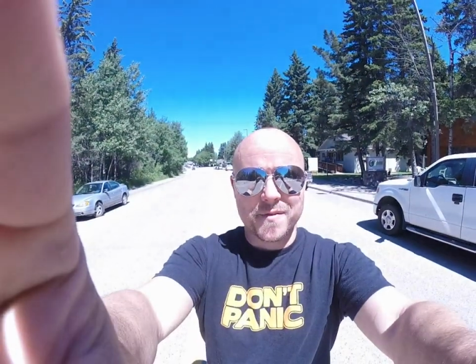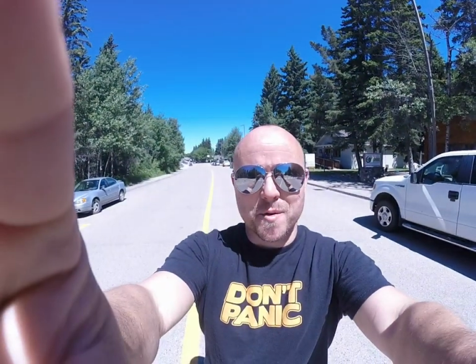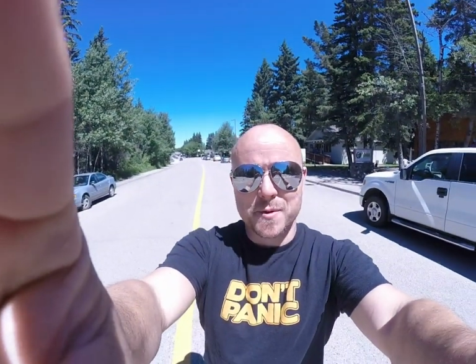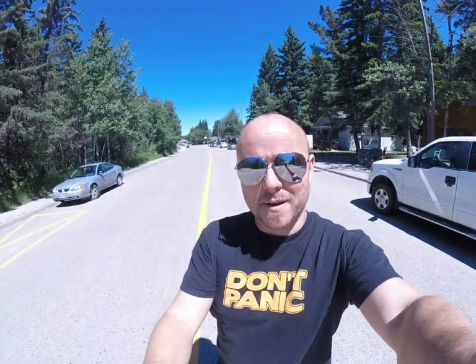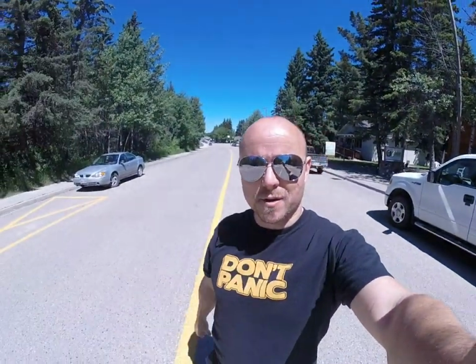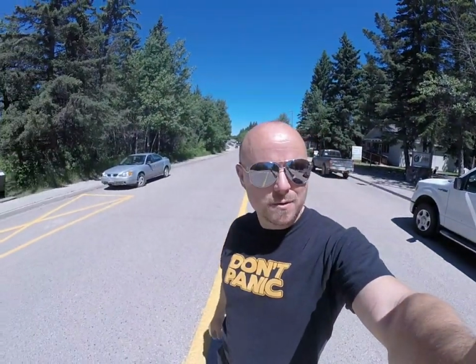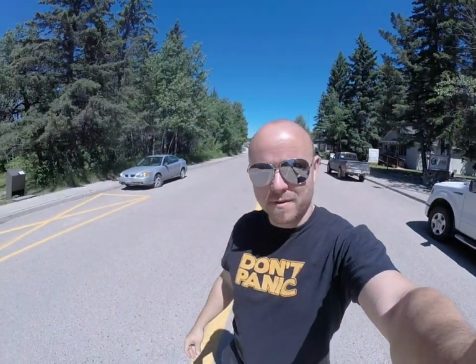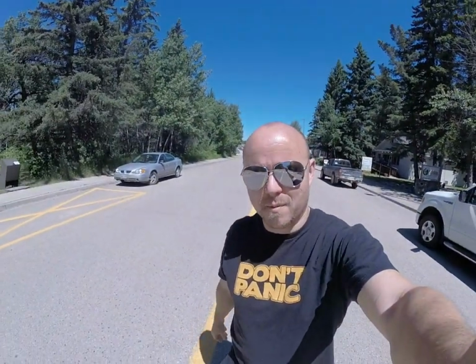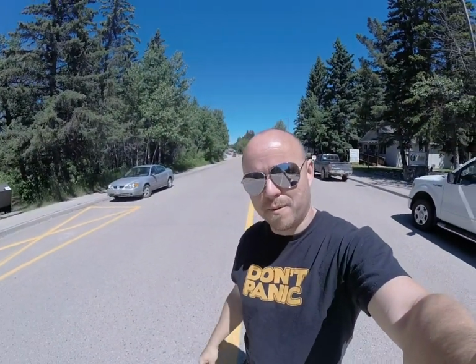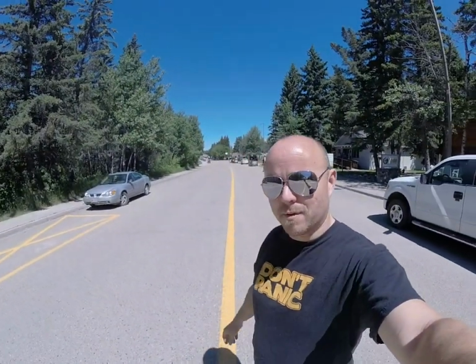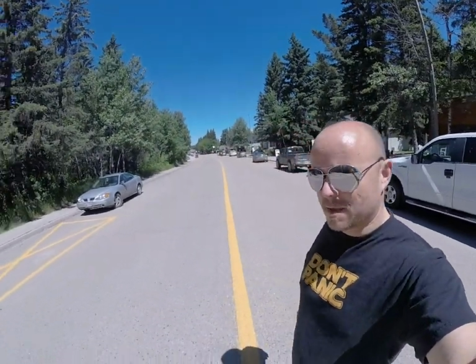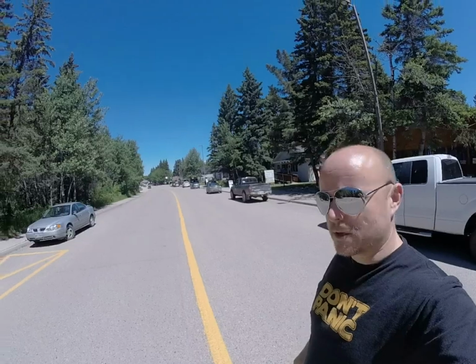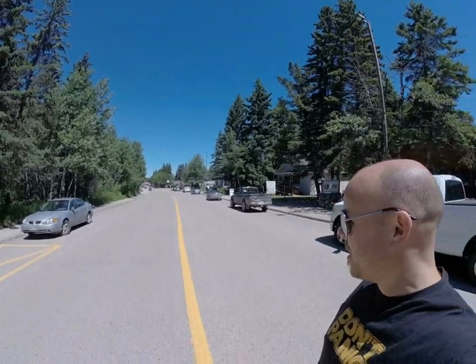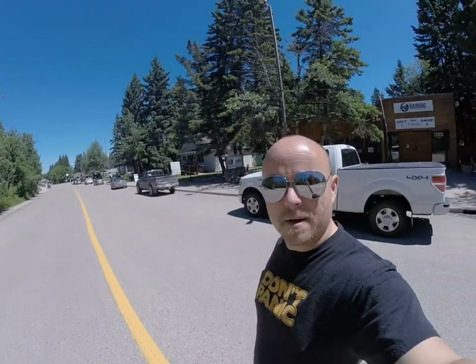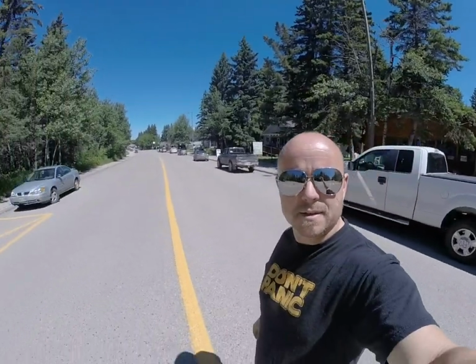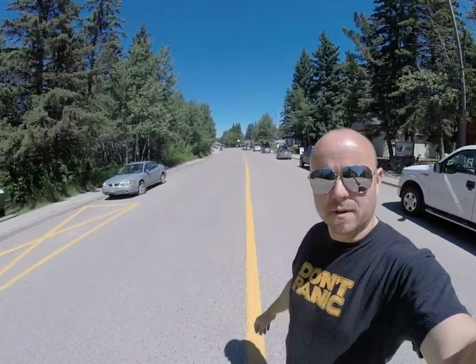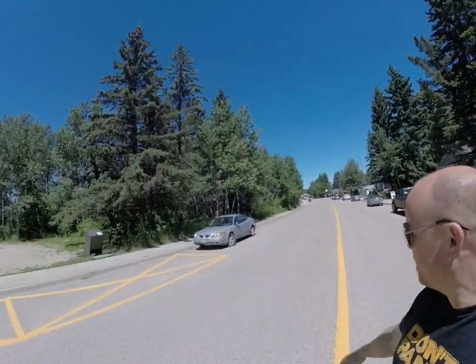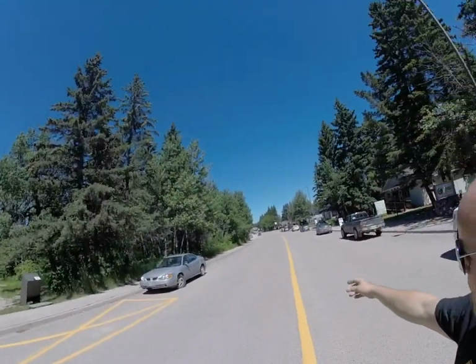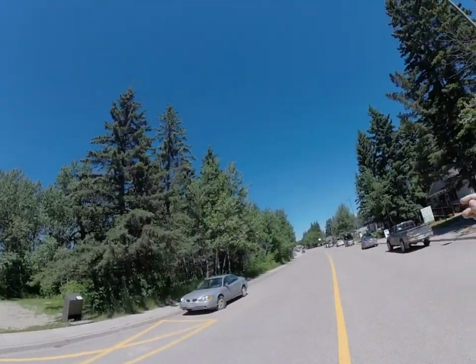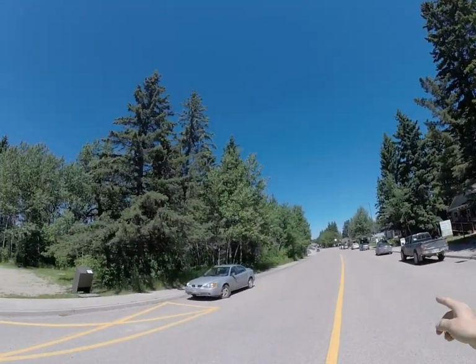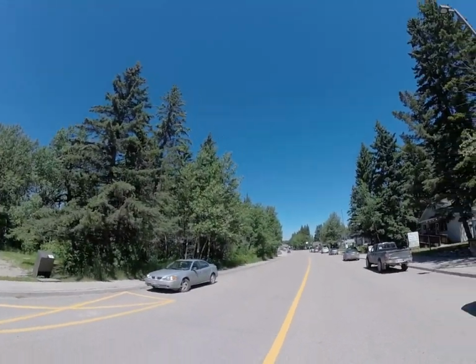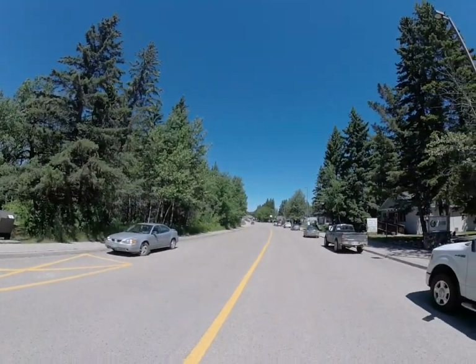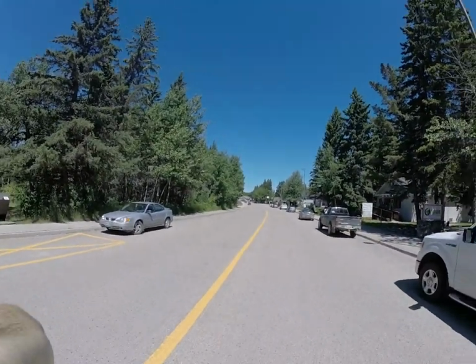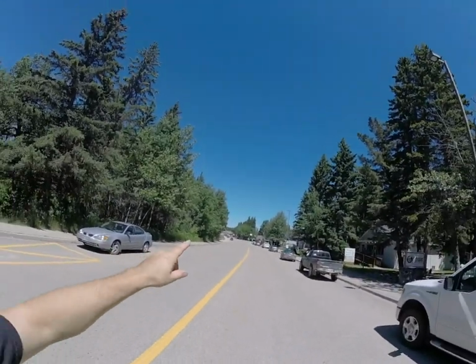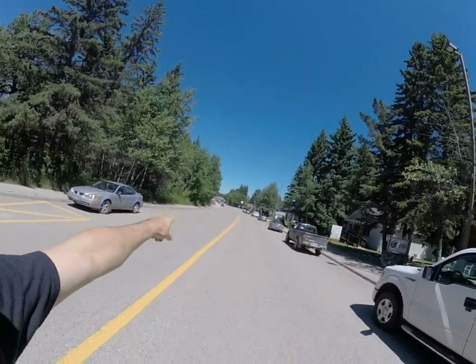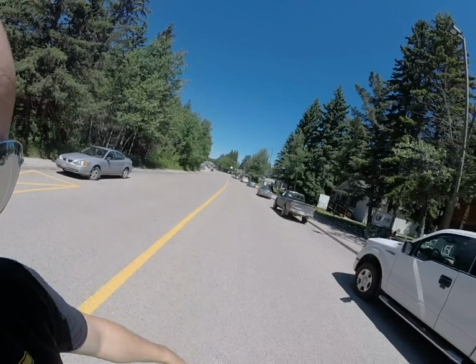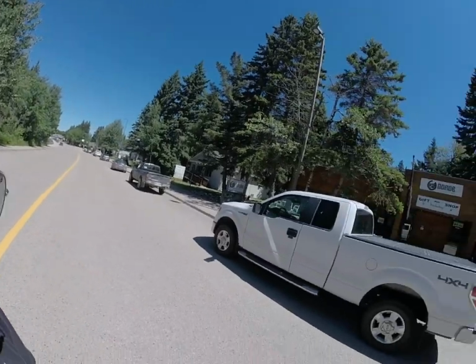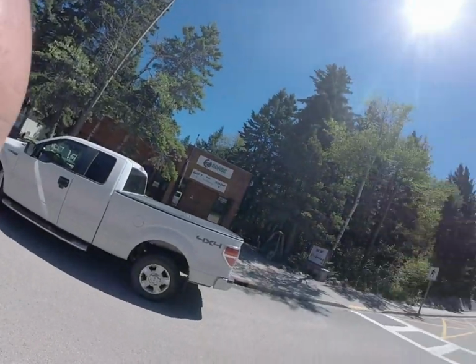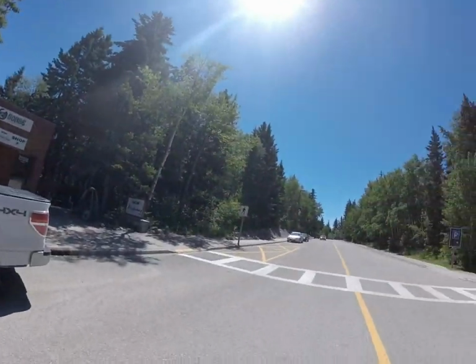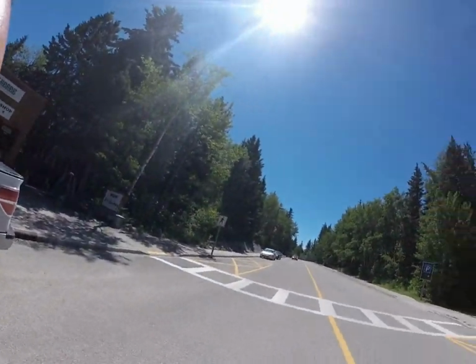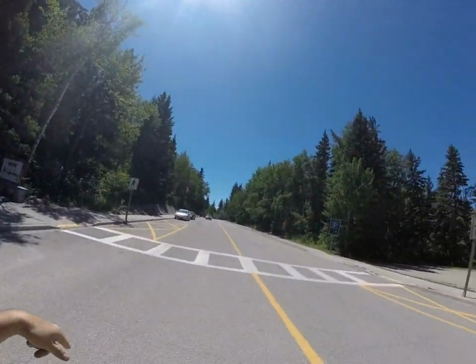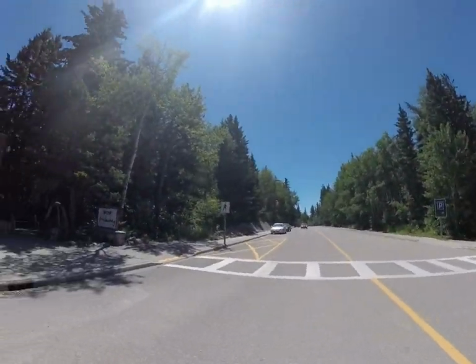Hi there, my name is Ryan. I'm going to give you a quick tour of the property known as the Gorge Clothing Company here in downtown Clear Lake. The main beach is one block that way. This is Wasagaming Drive here.